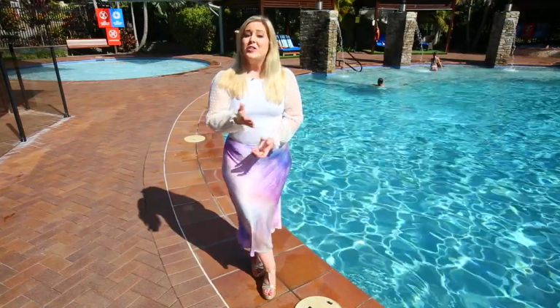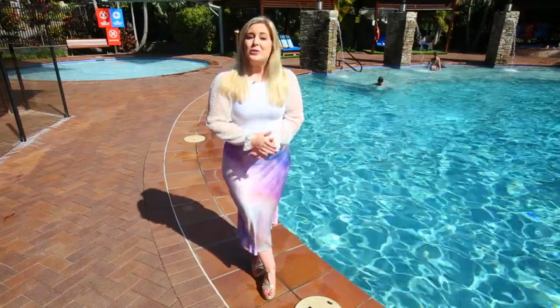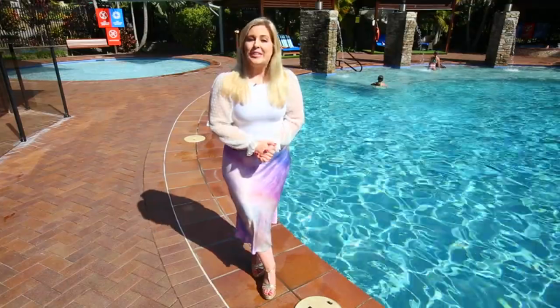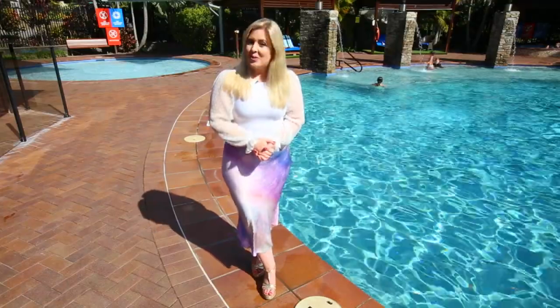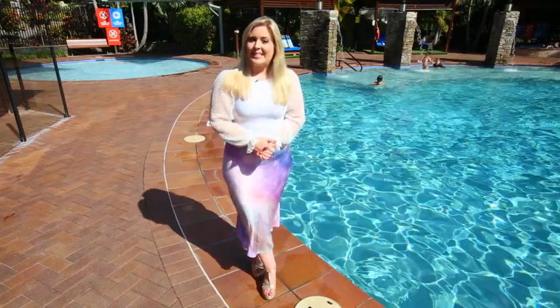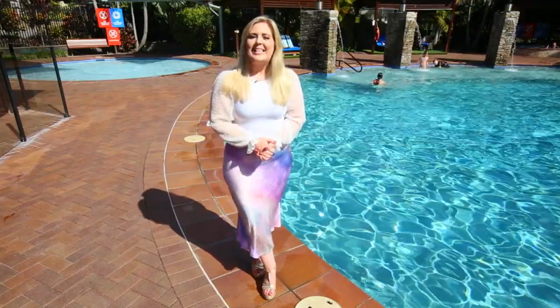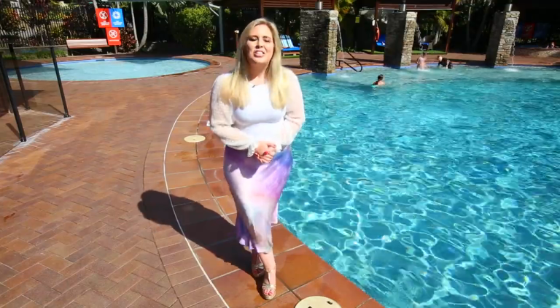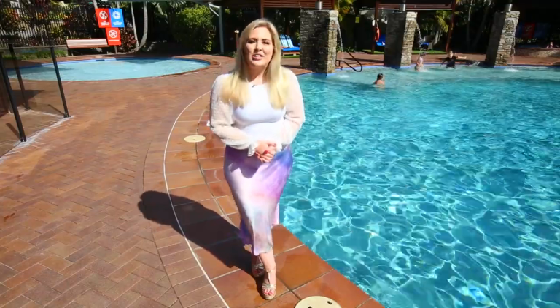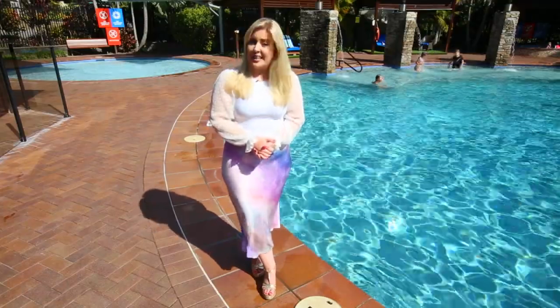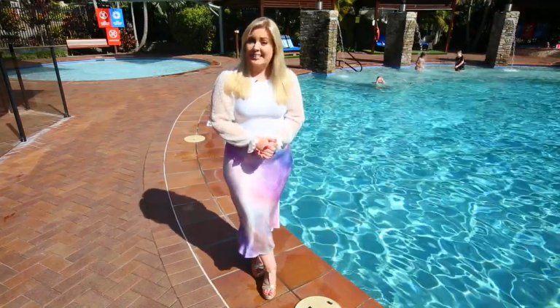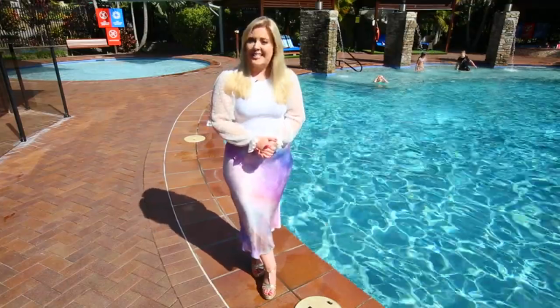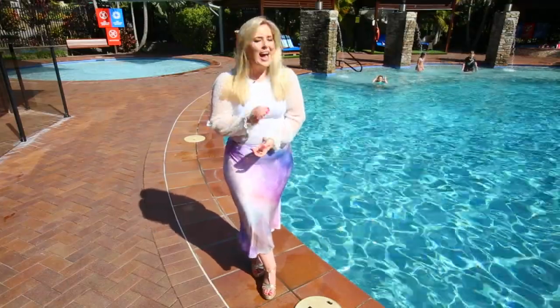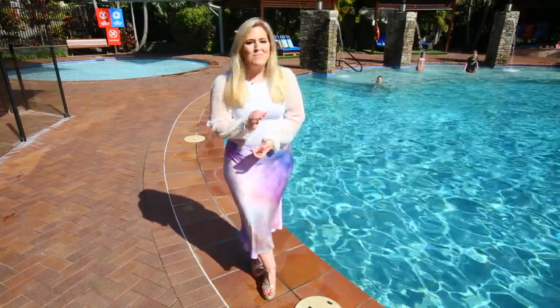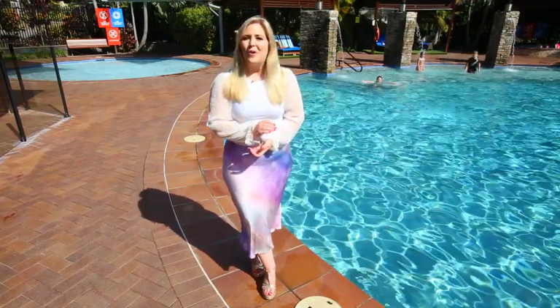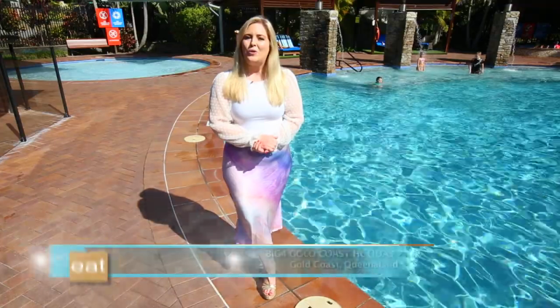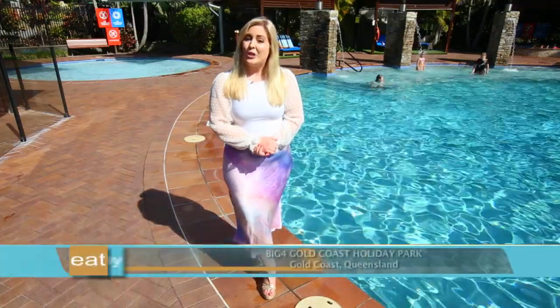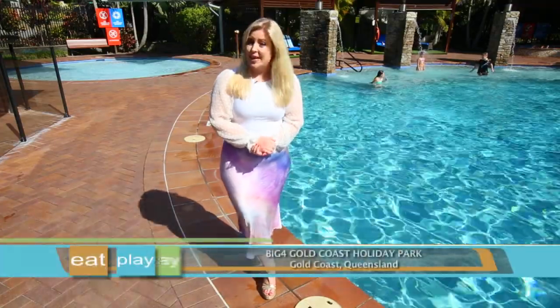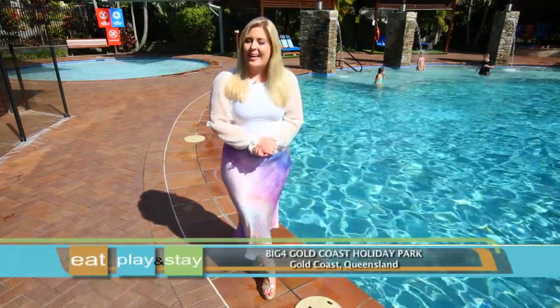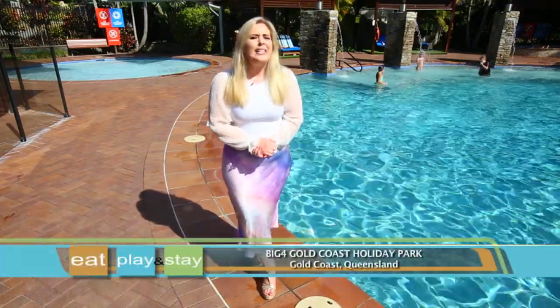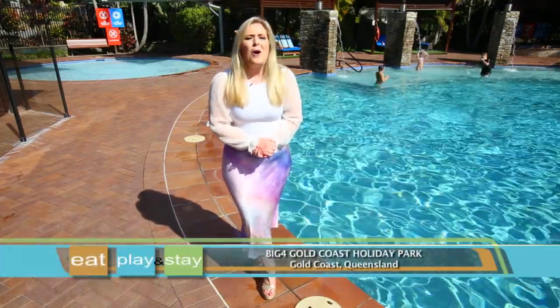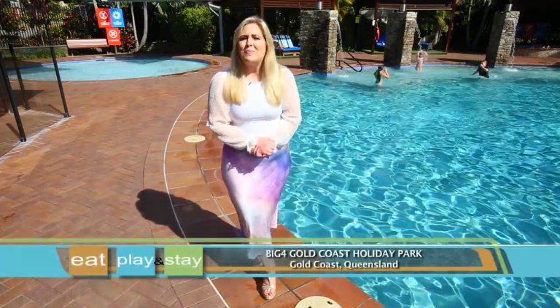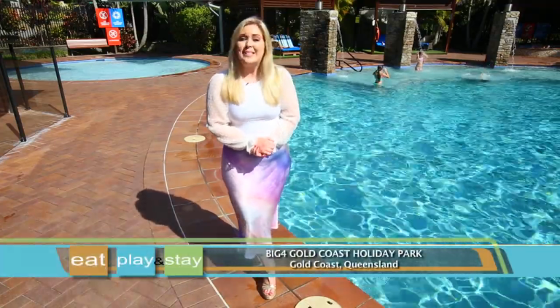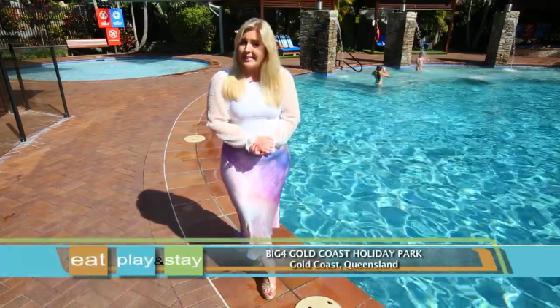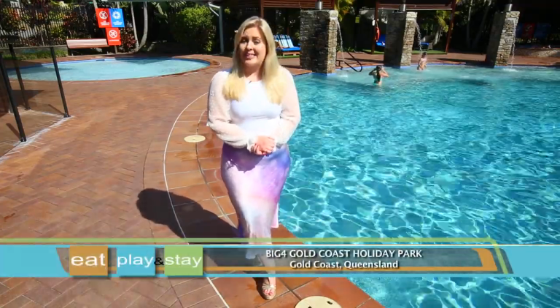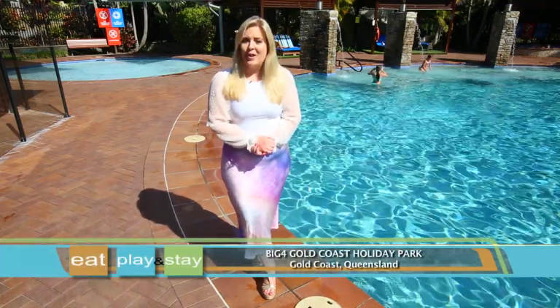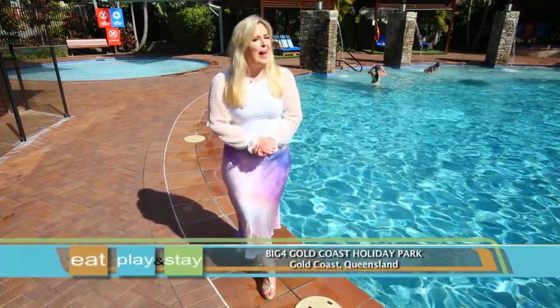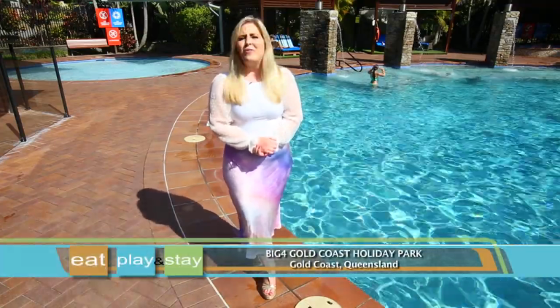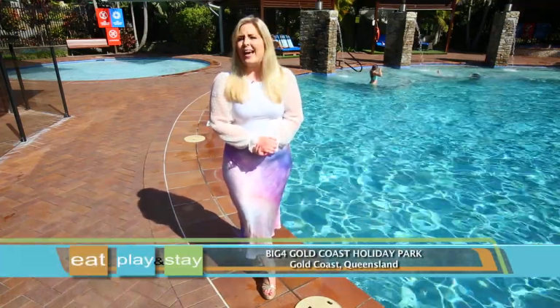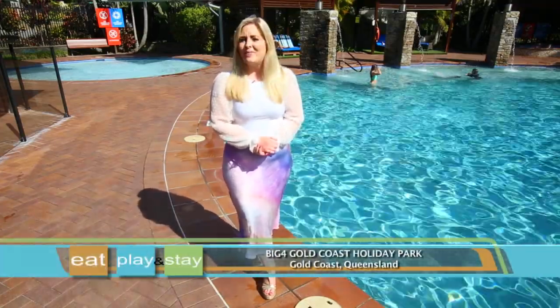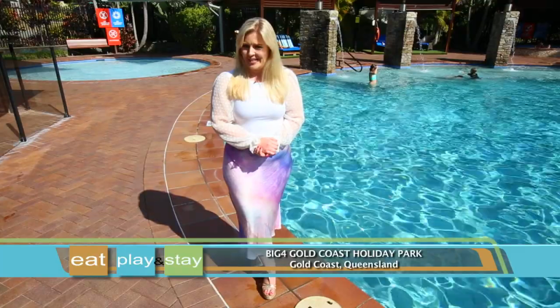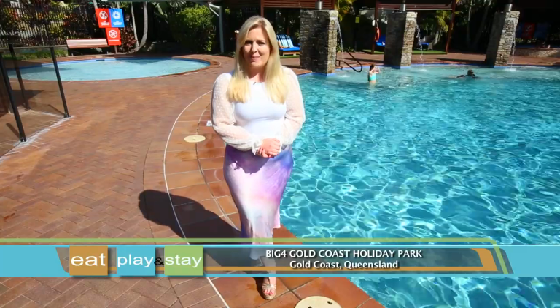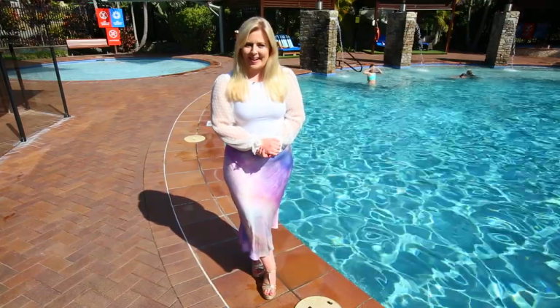The Gold Coast in Queensland is a cherished holiday destination, and Big Four Gold Coast Holiday Park is a perfect place to base yourself, where every day feels like paradise.